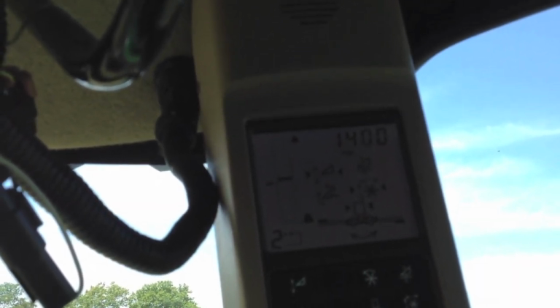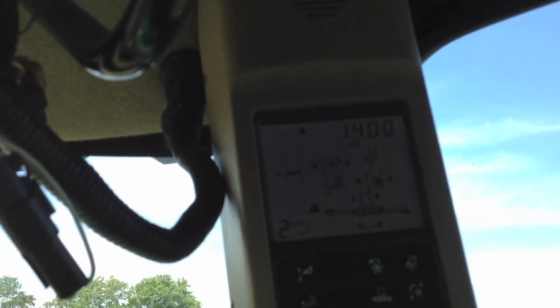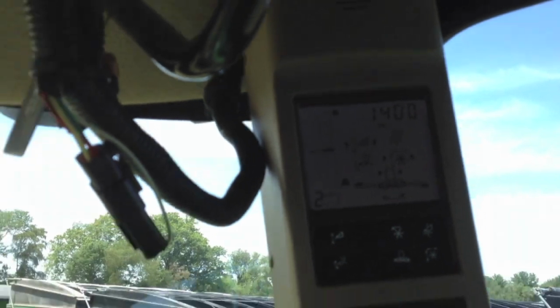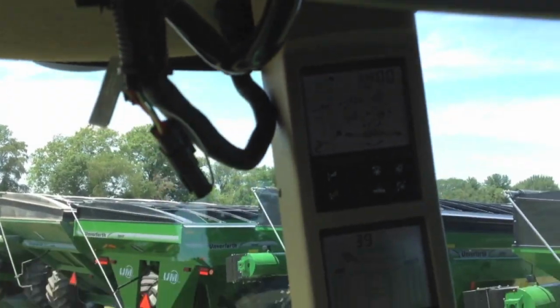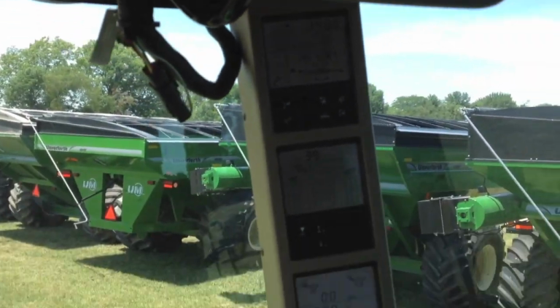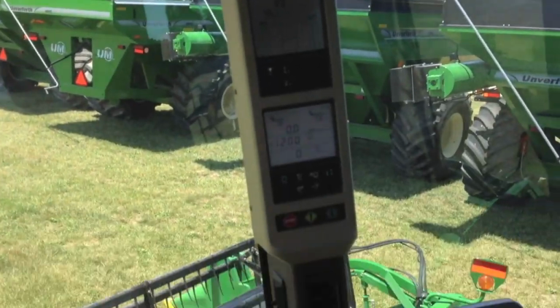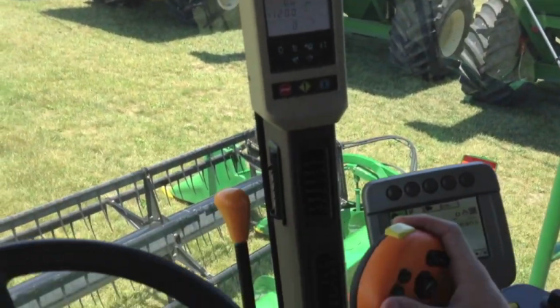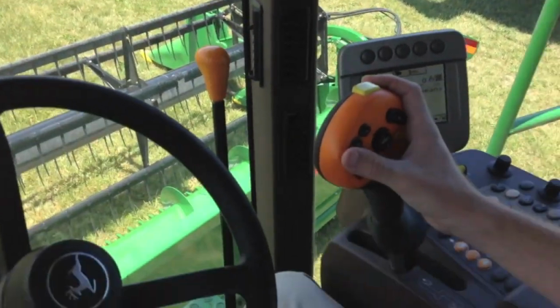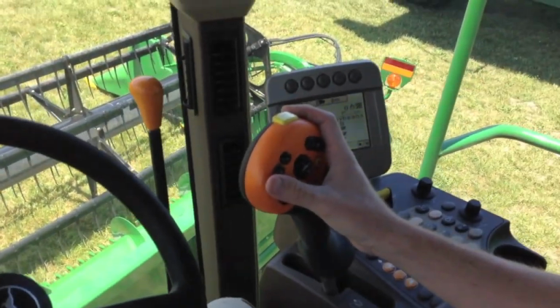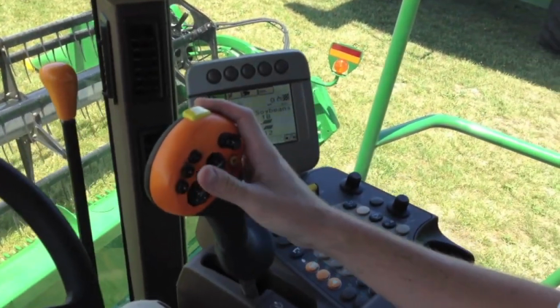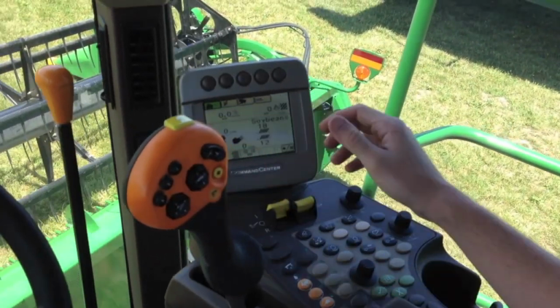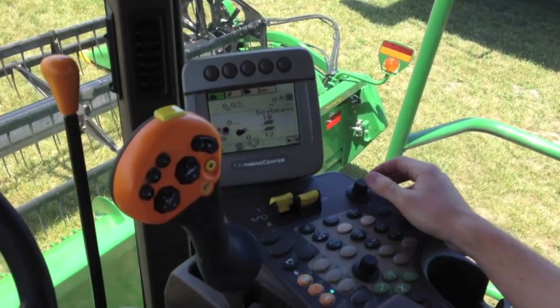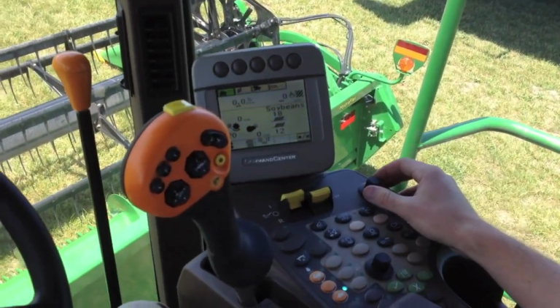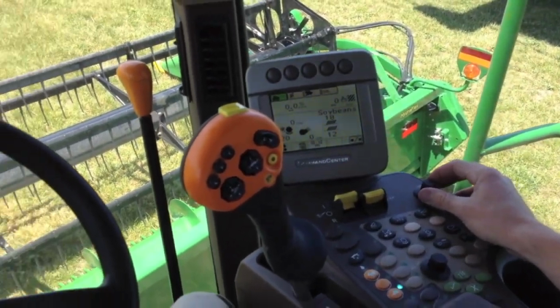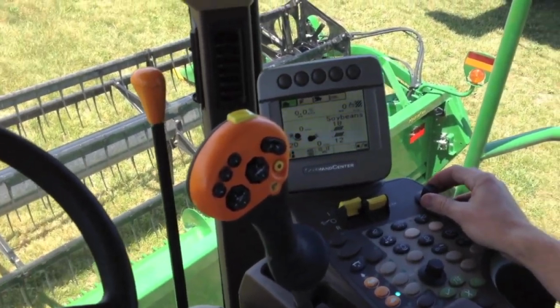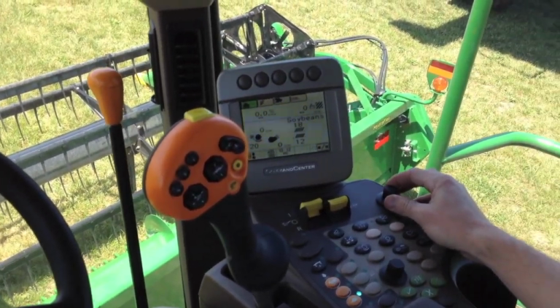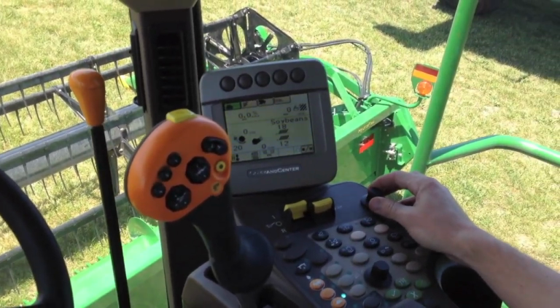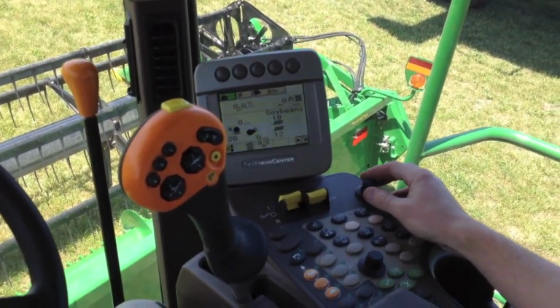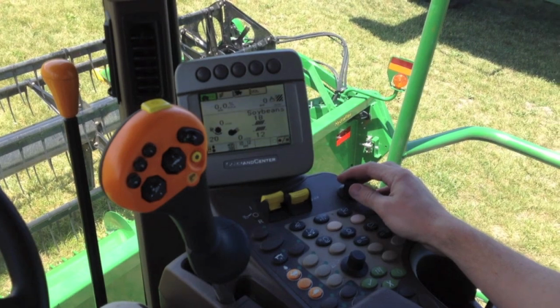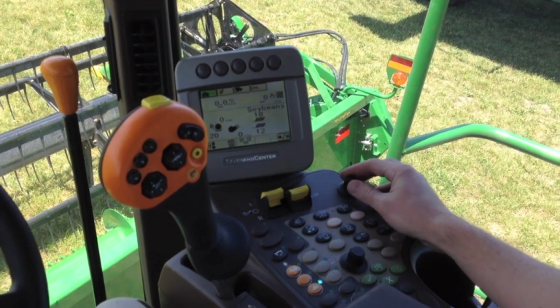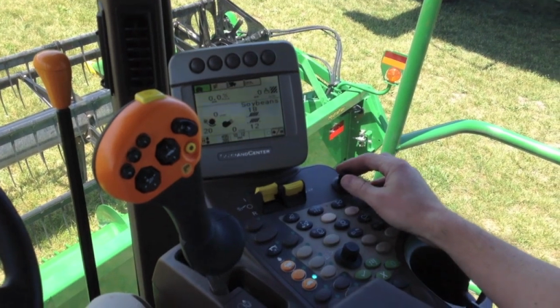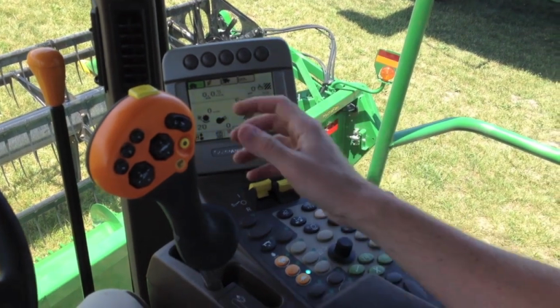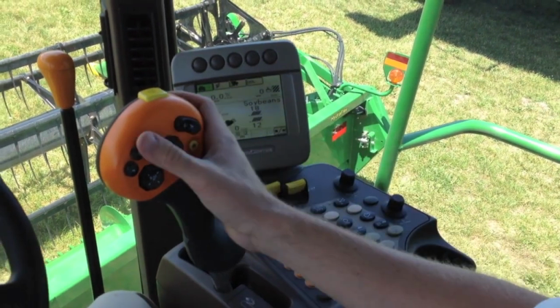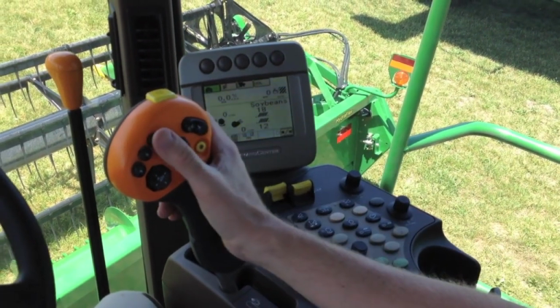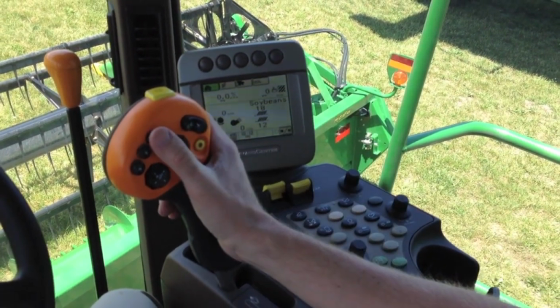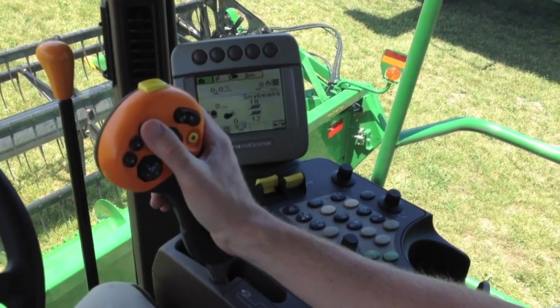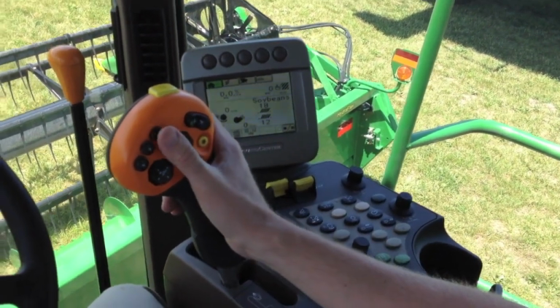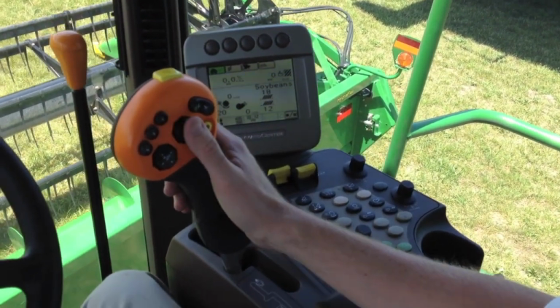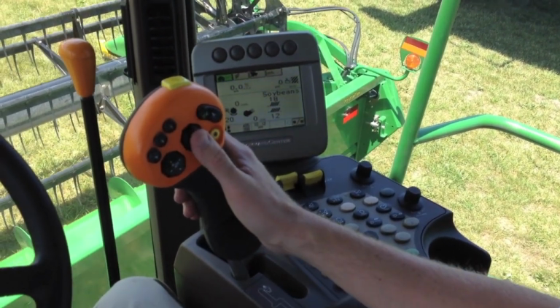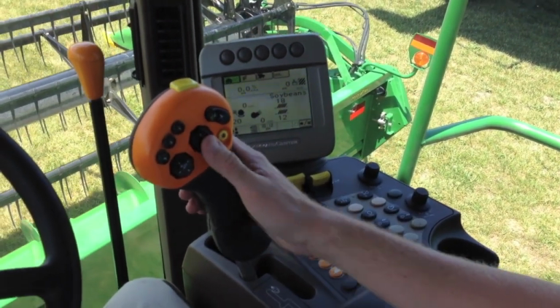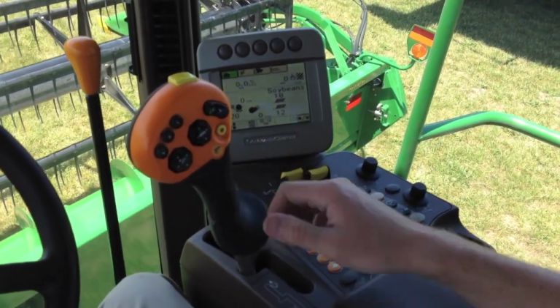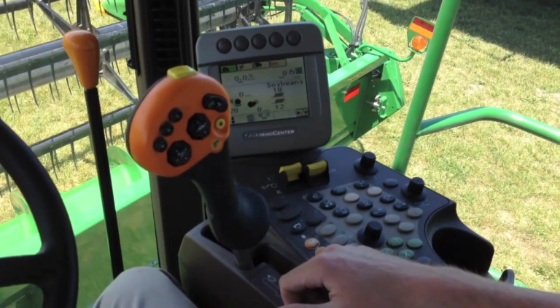Then we can simply hit our number three button to dial in a second pressure, and resume back to our number one.